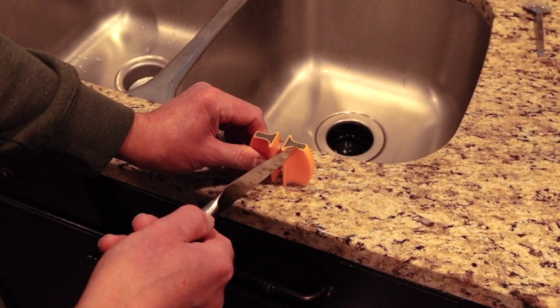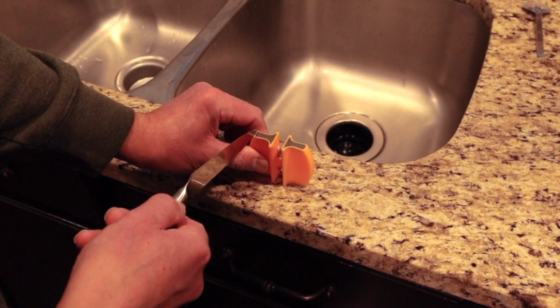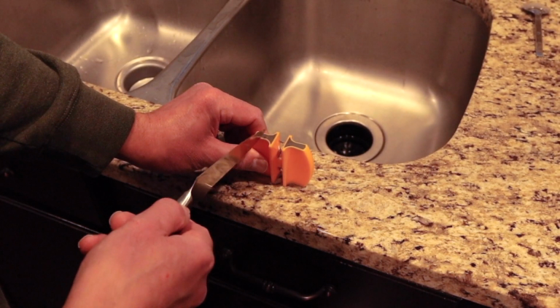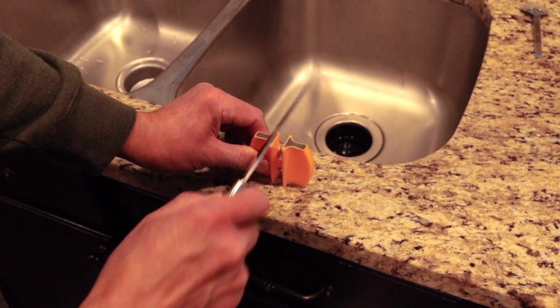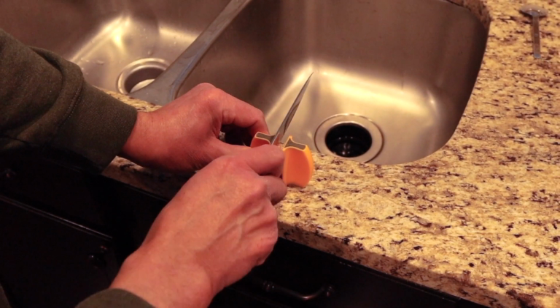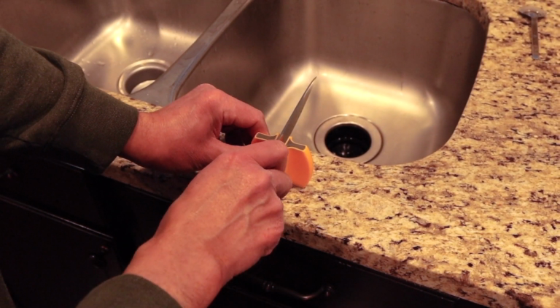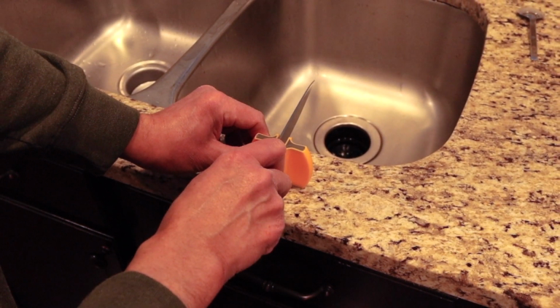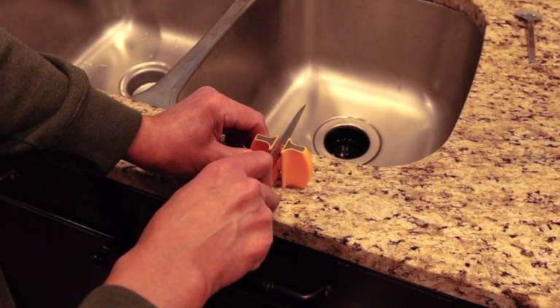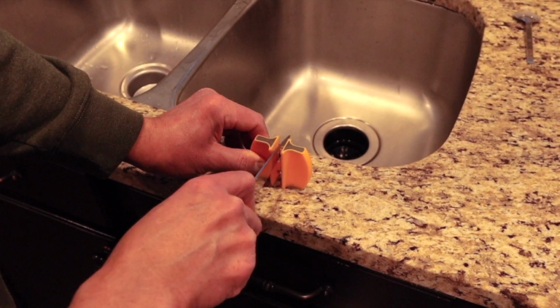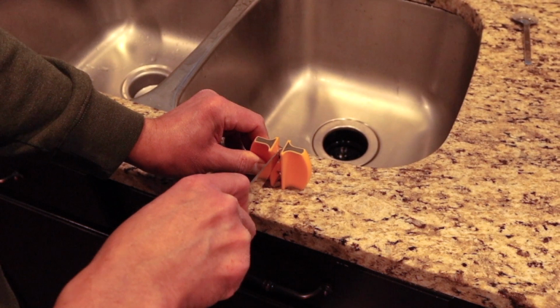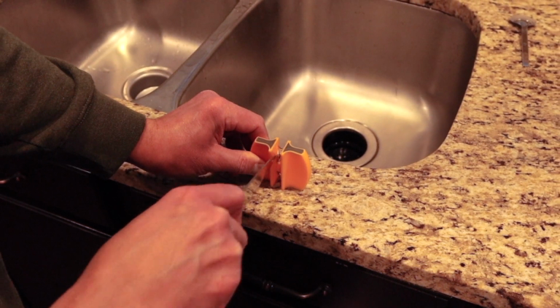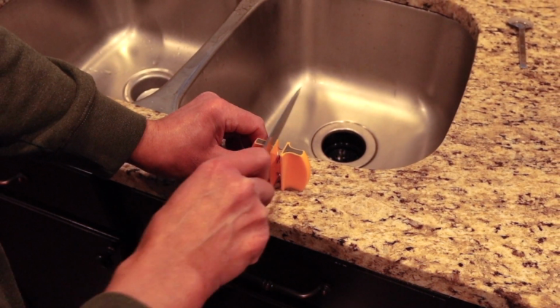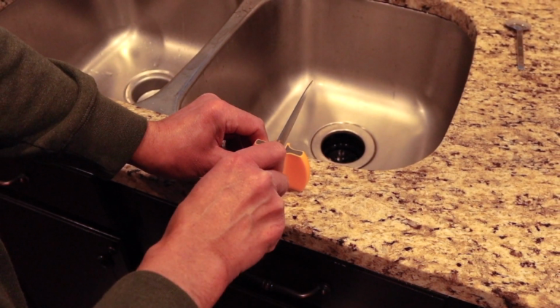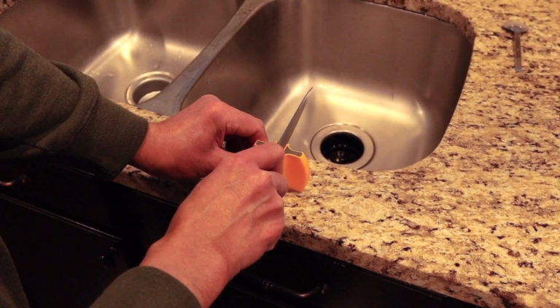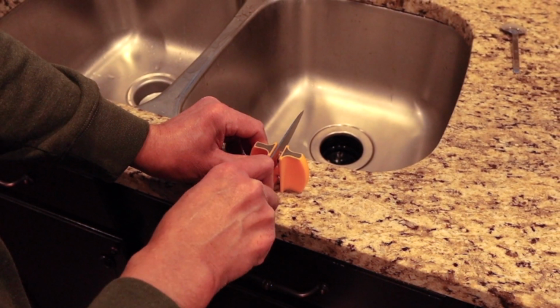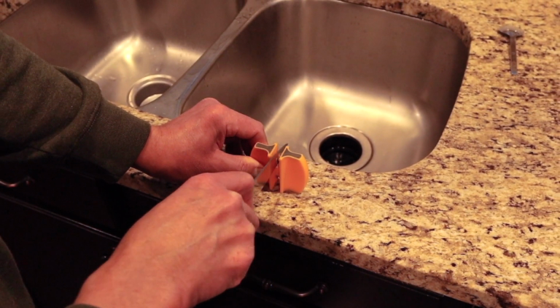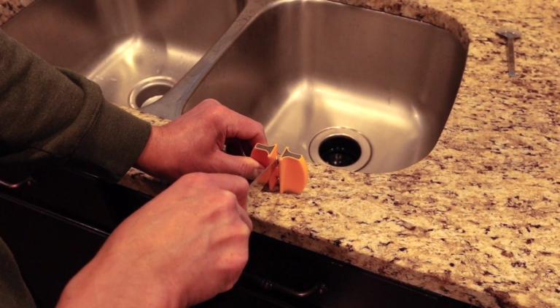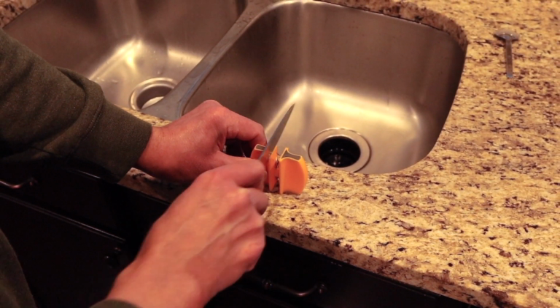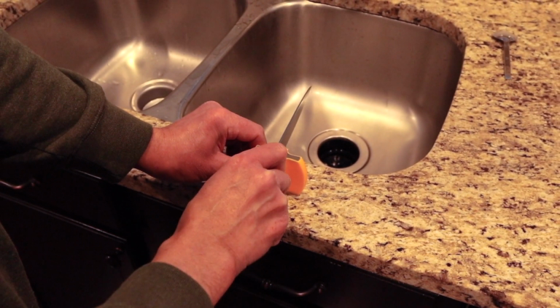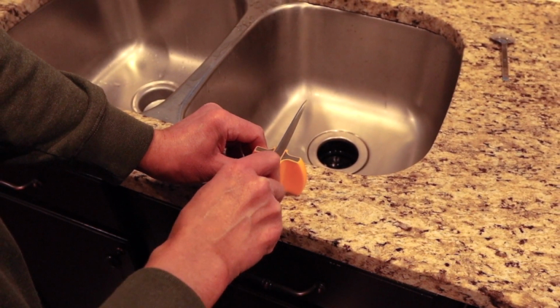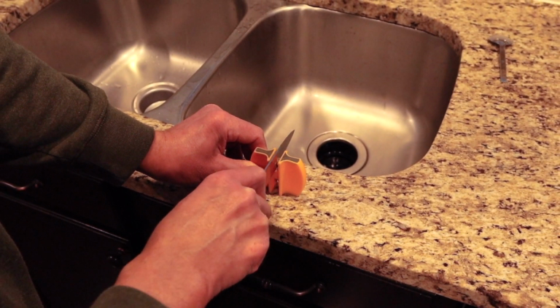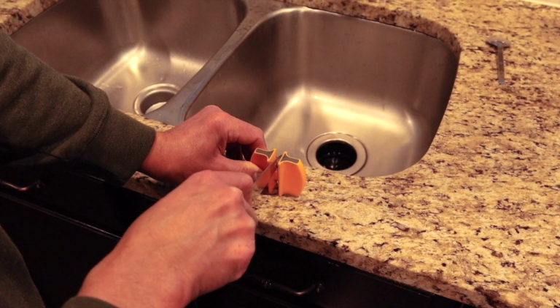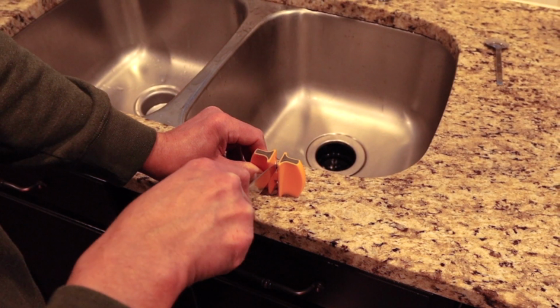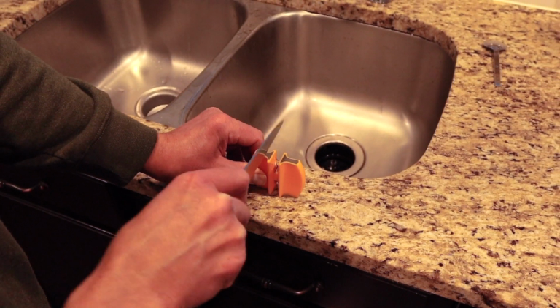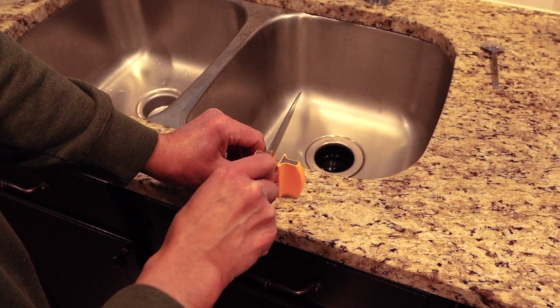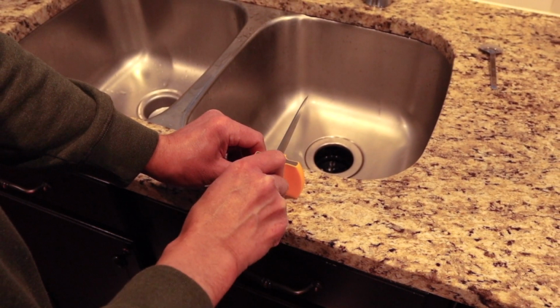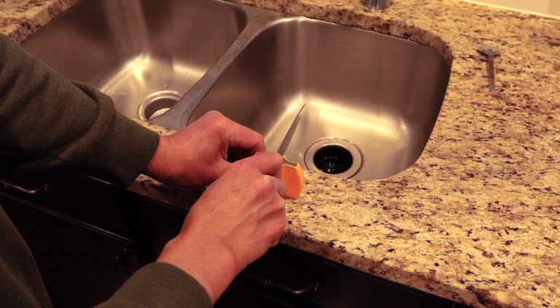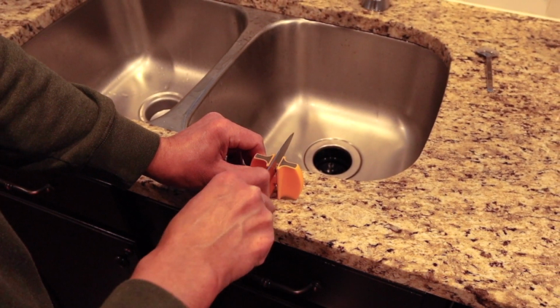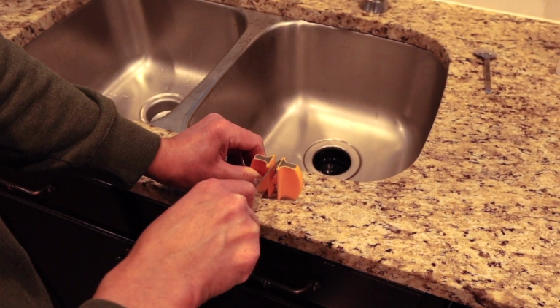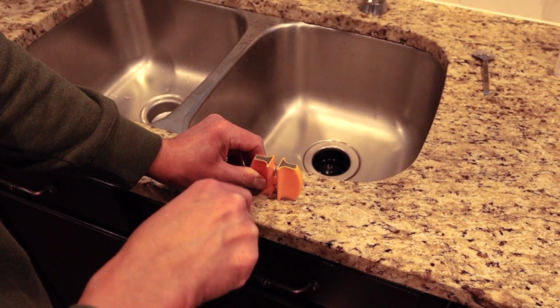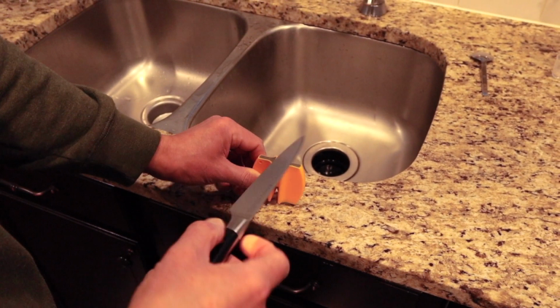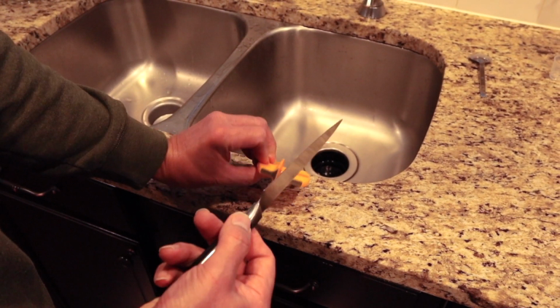This is your ceramic side. Just drag it through a couple of times, all the way through, and it kind of cleans that blade up.